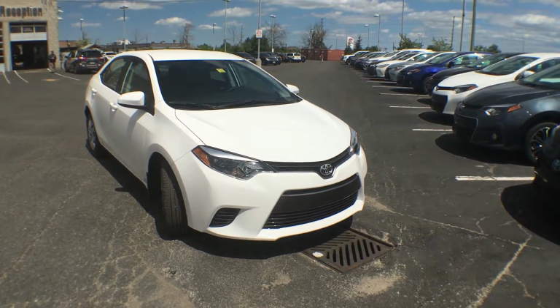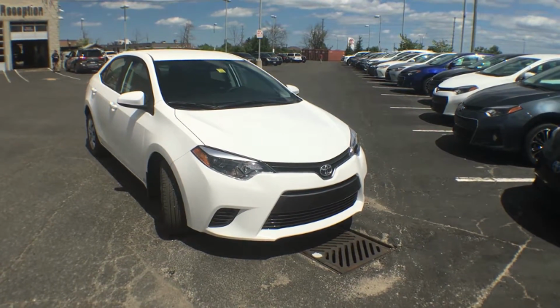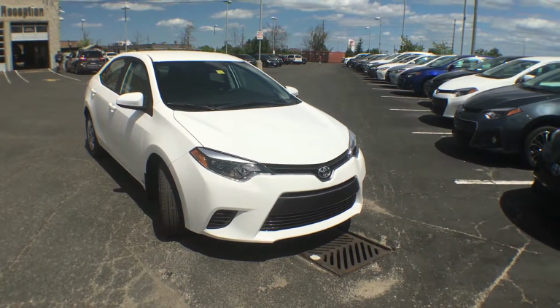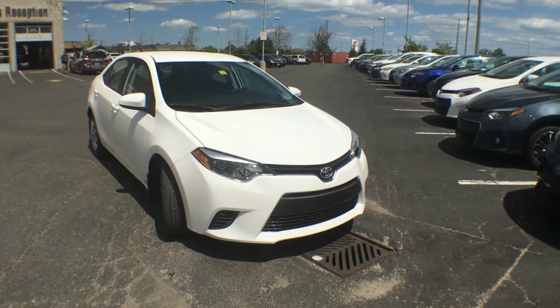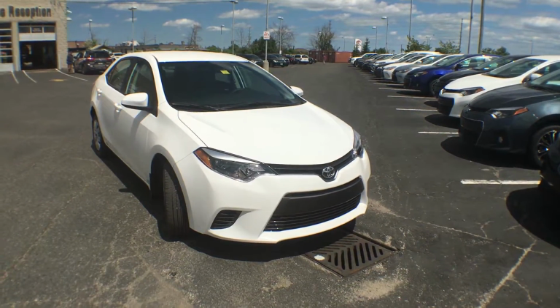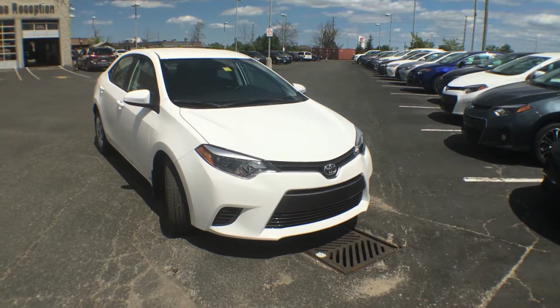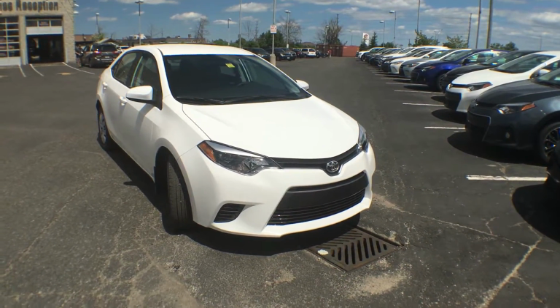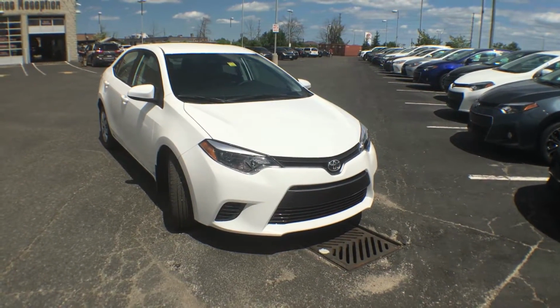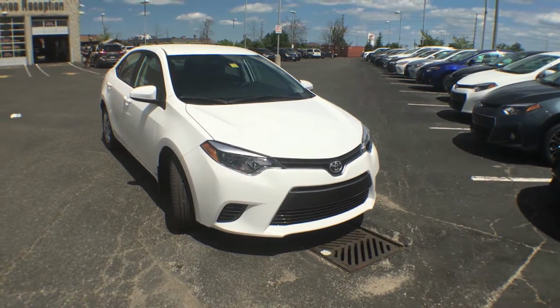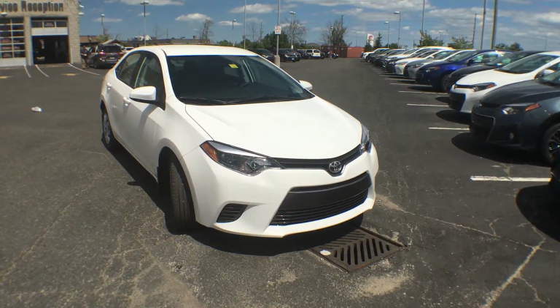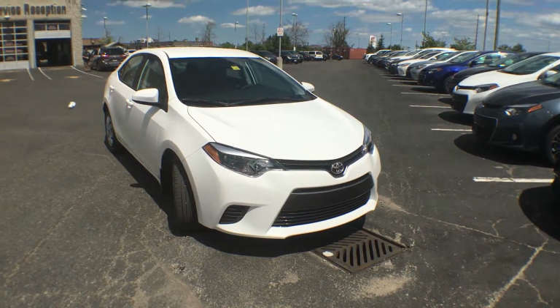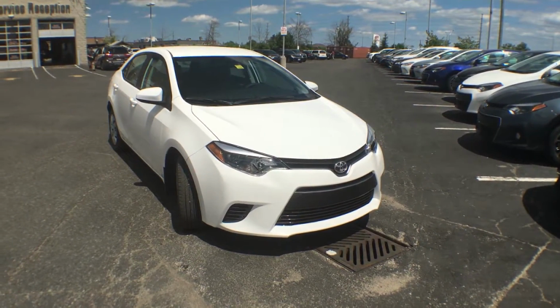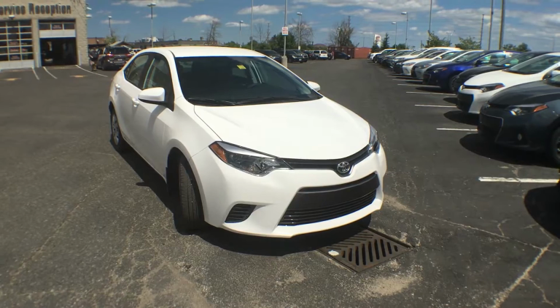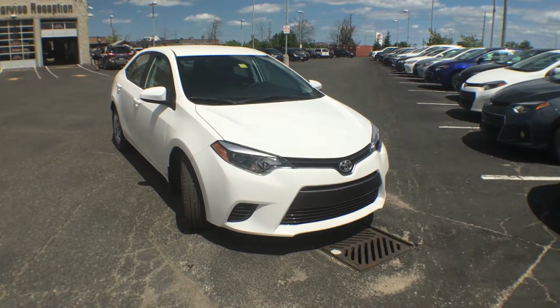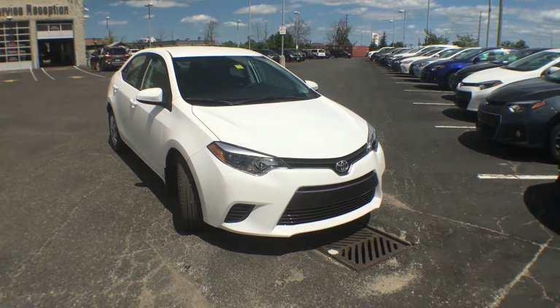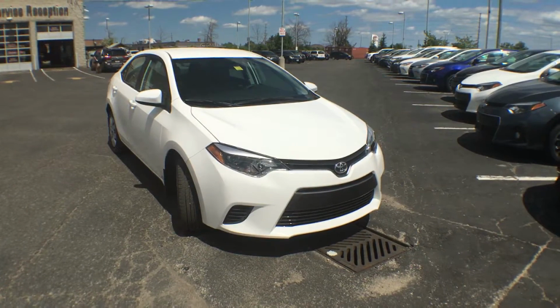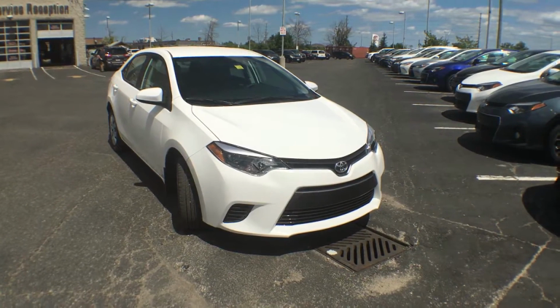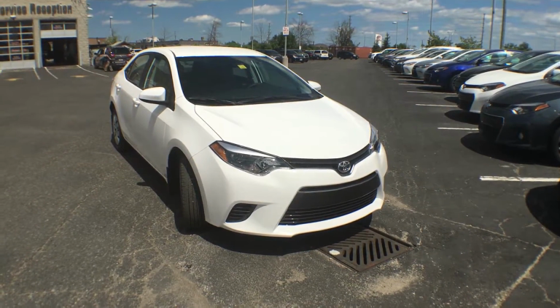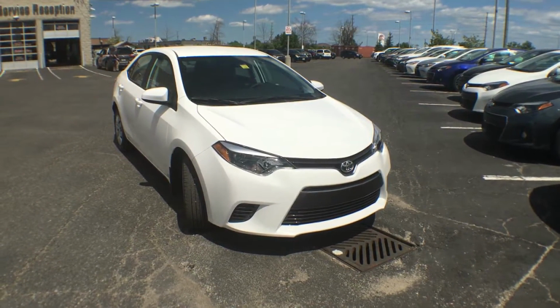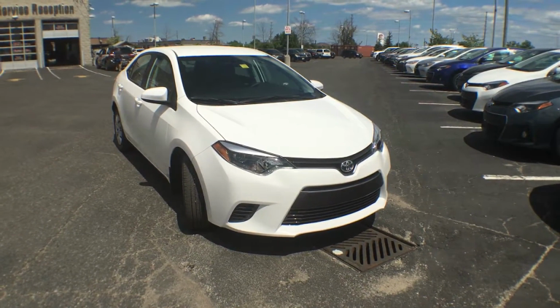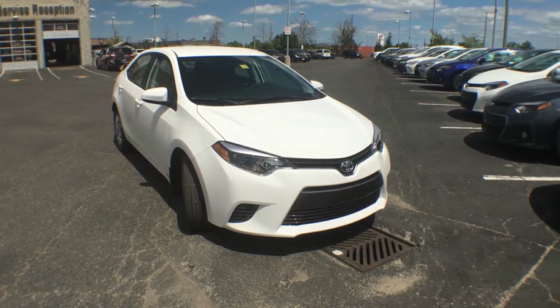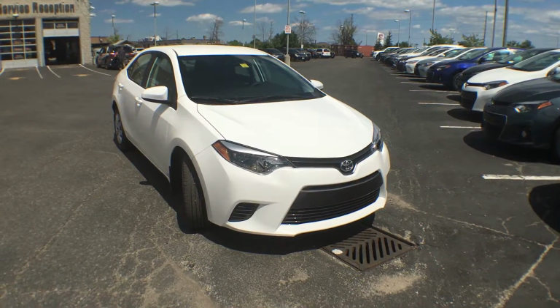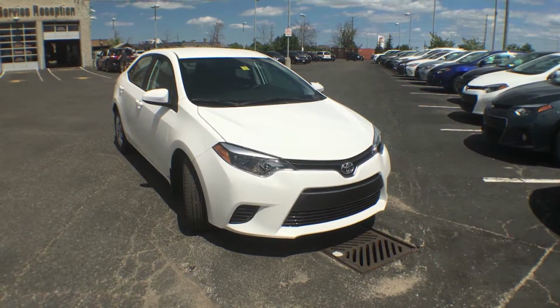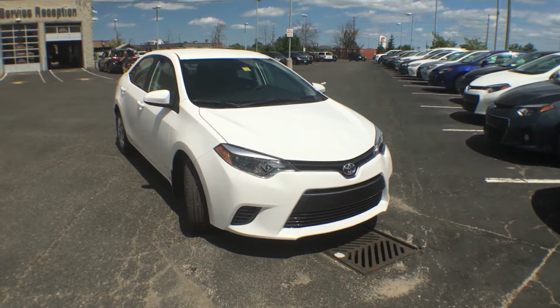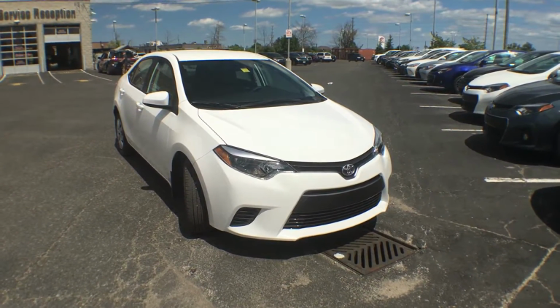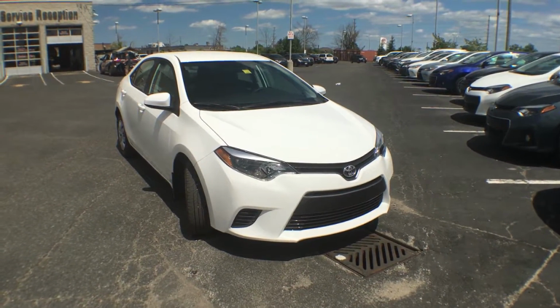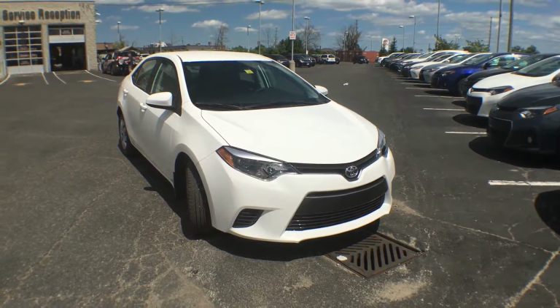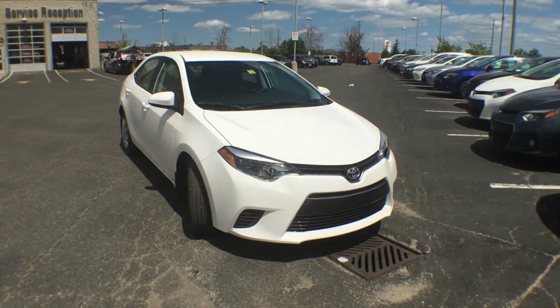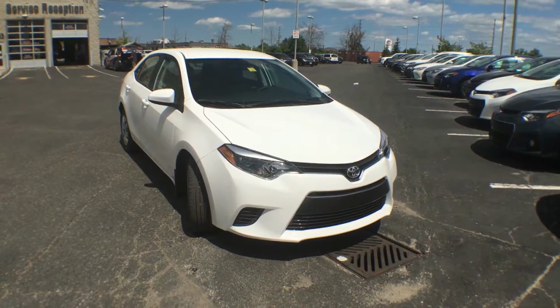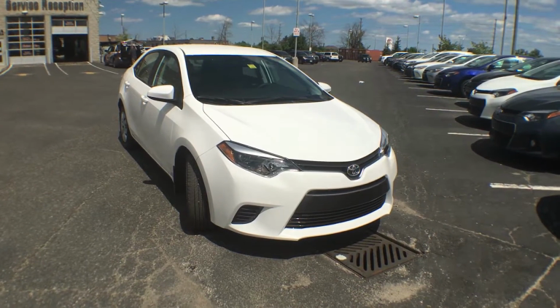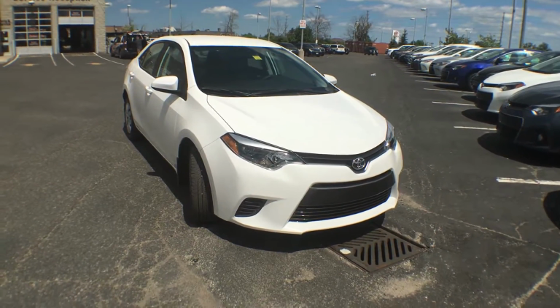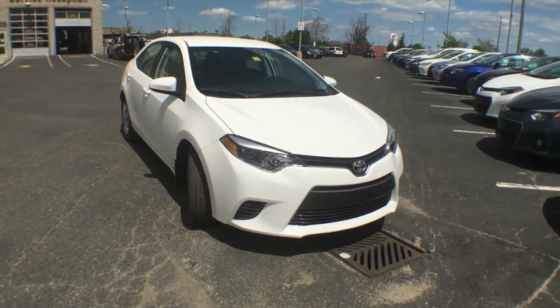Hi everyone, Jane here at Trail Toyota in Brampton. Right now we're looking at the 2016 Corolla LE in Alpine White. I'm going to do a quick walk around the exterior and show you some of its features.